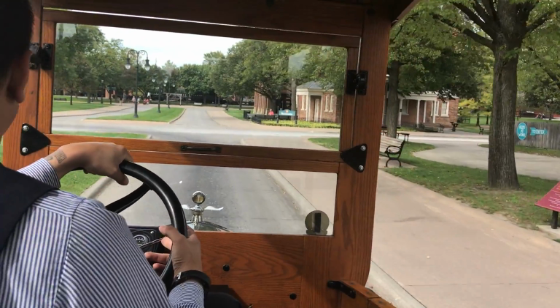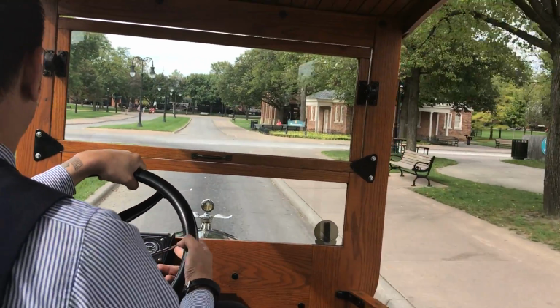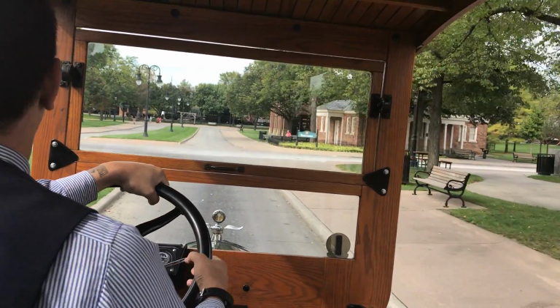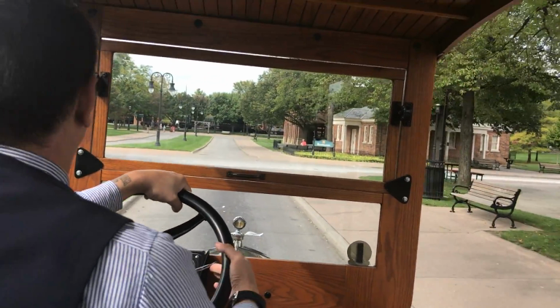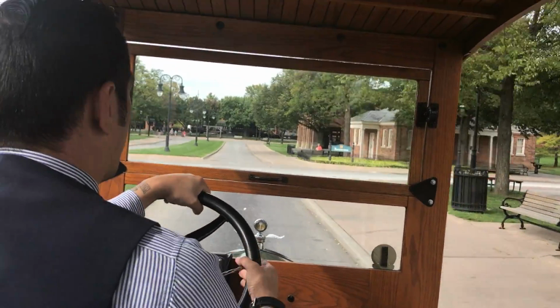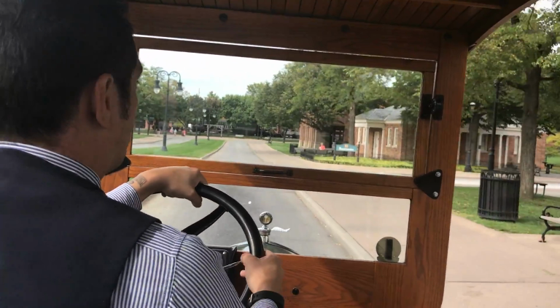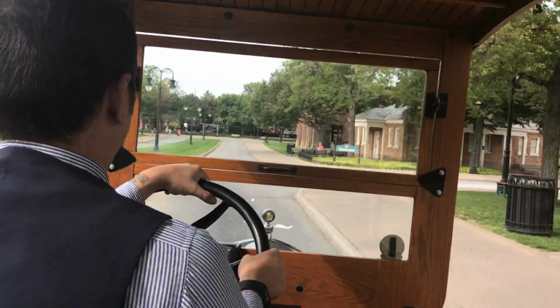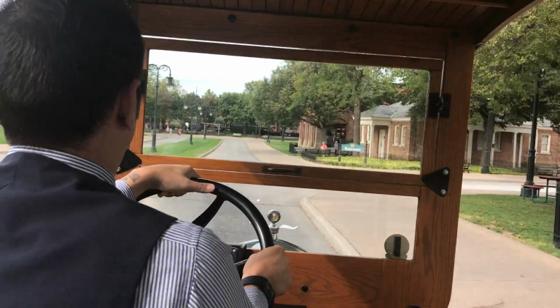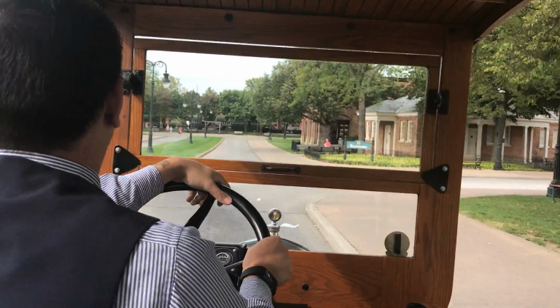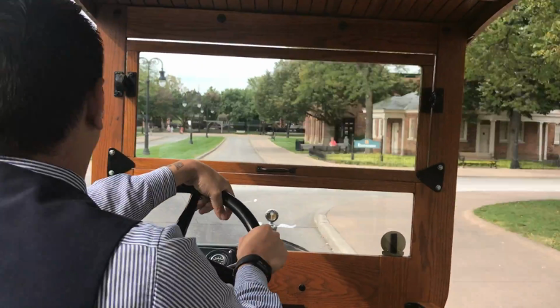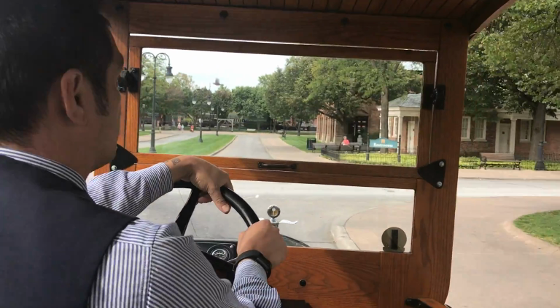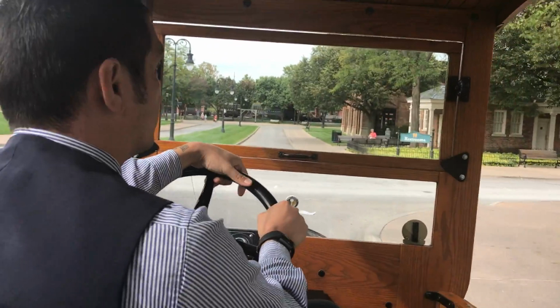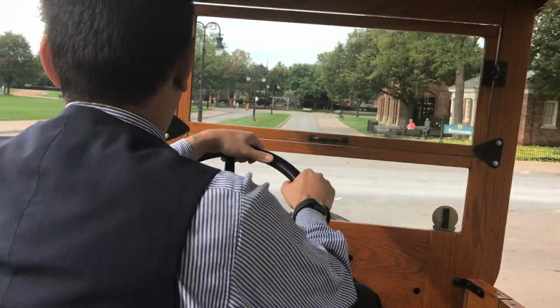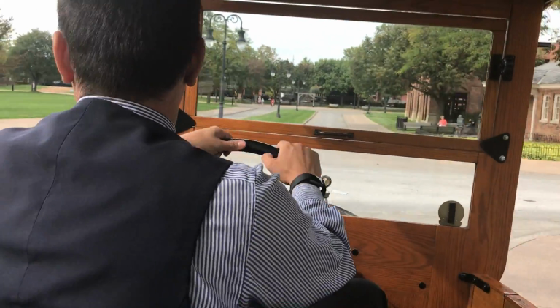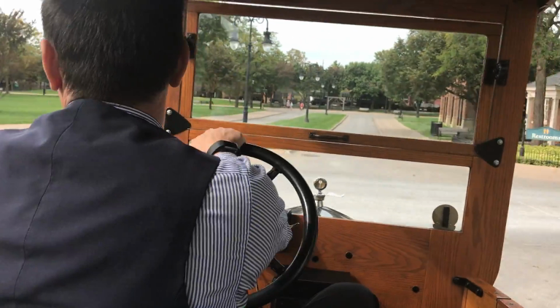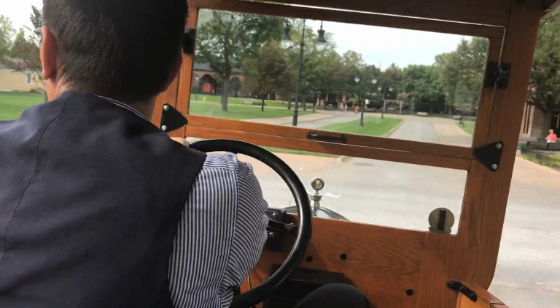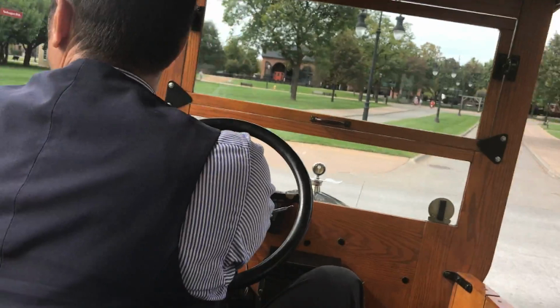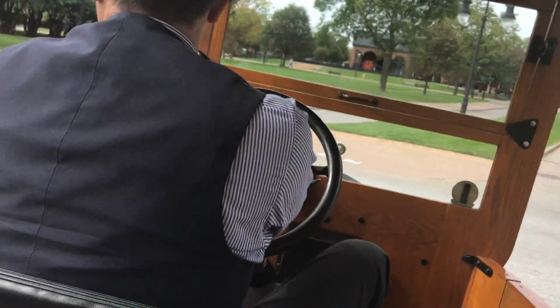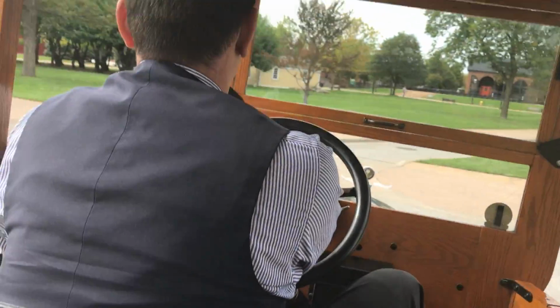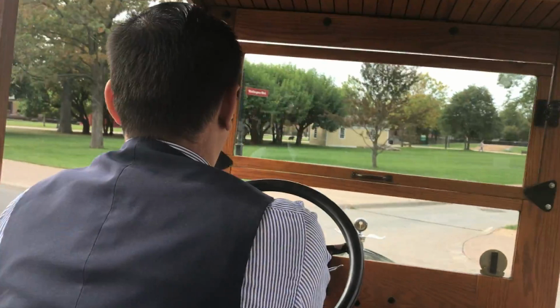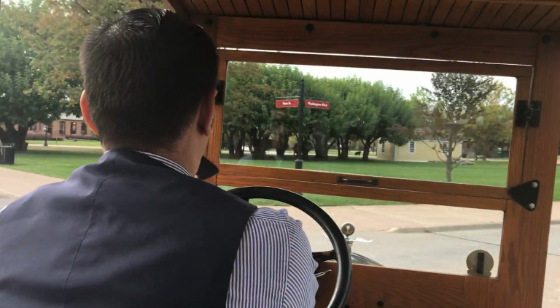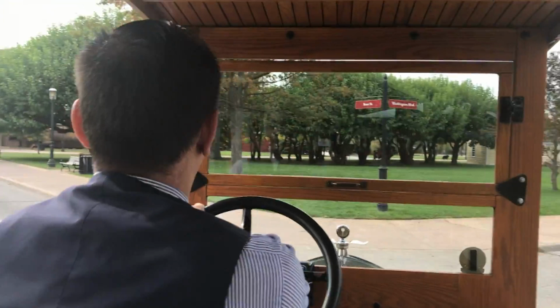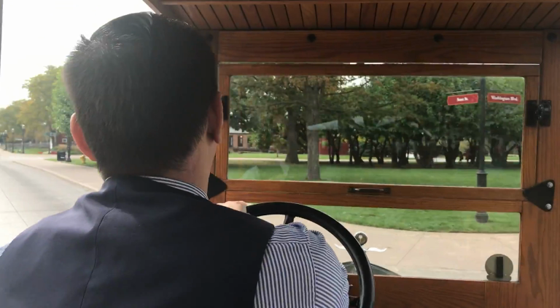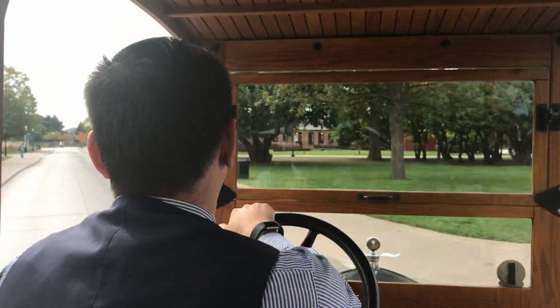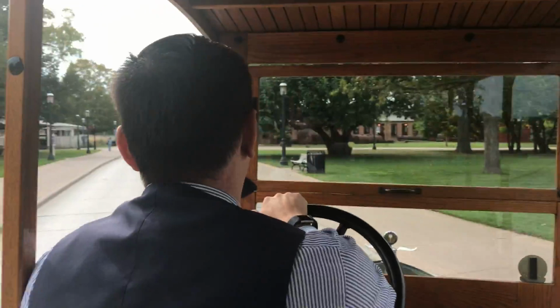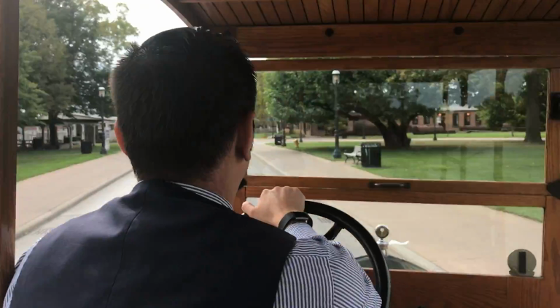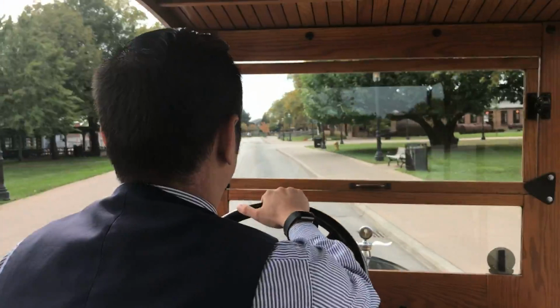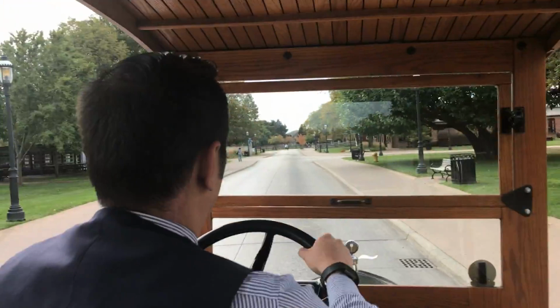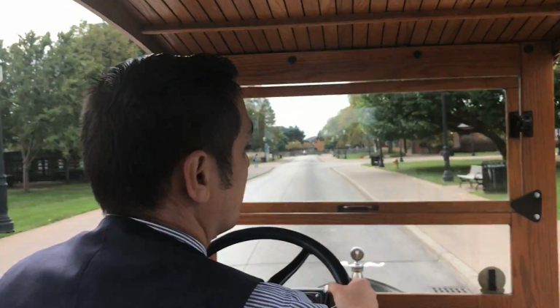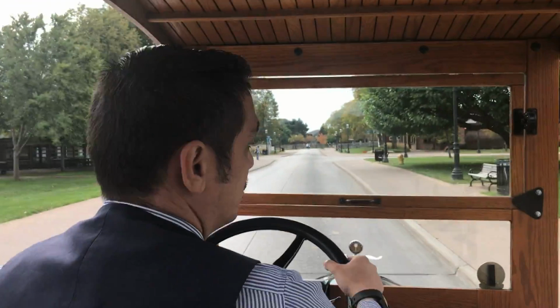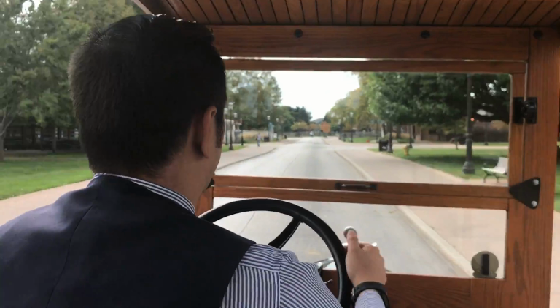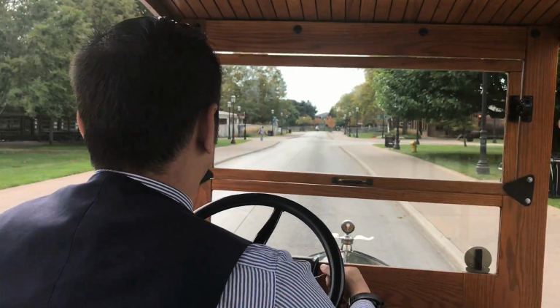It was a lot less than I had expected. I was expecting it to be like $26,000 or something like that because the car is so old. But since they built so many of them, you can still get them for a good cheap price.